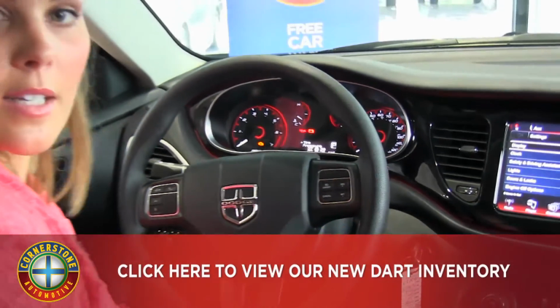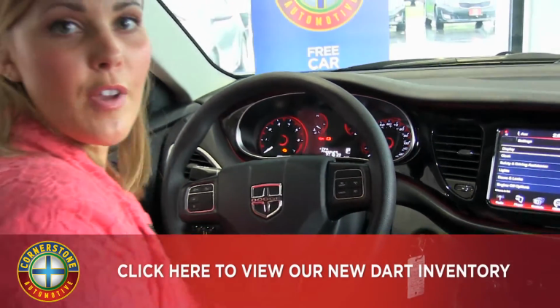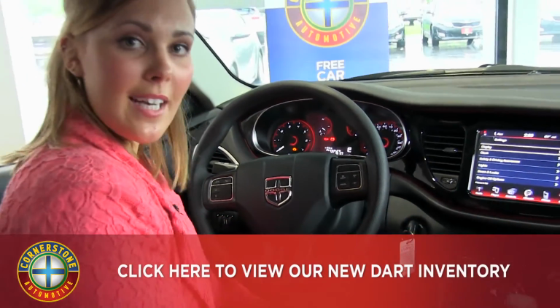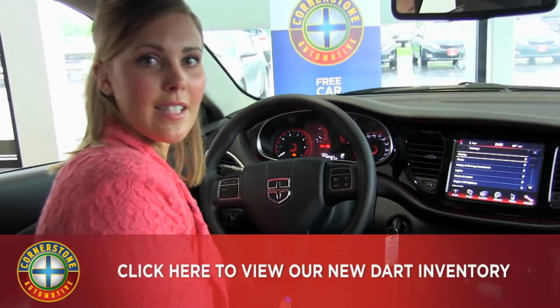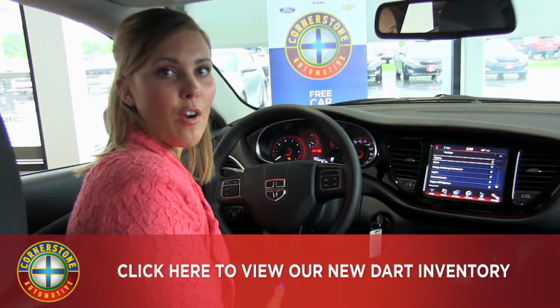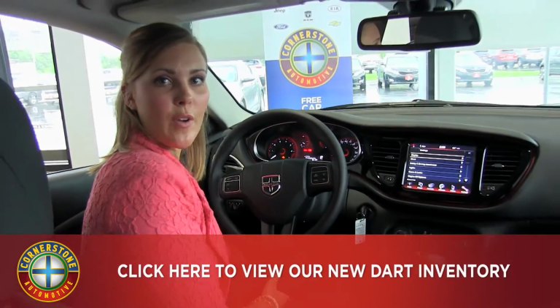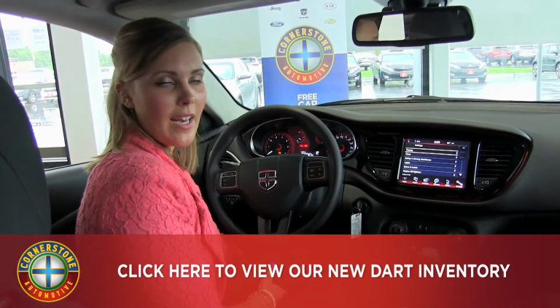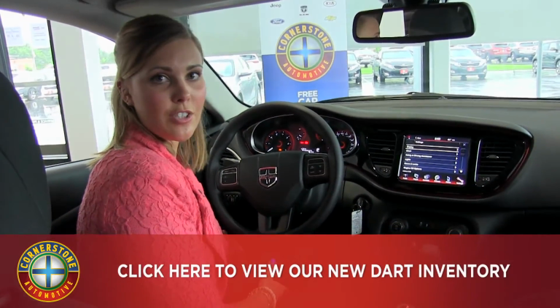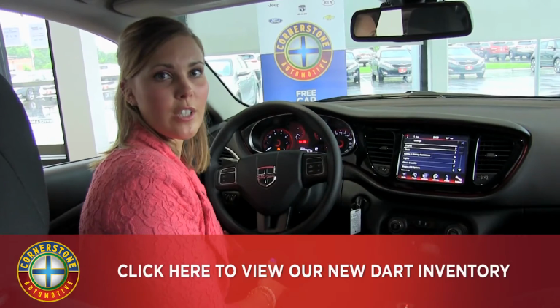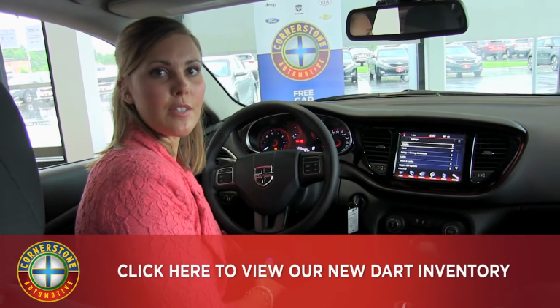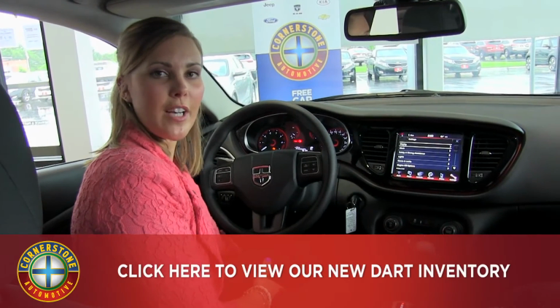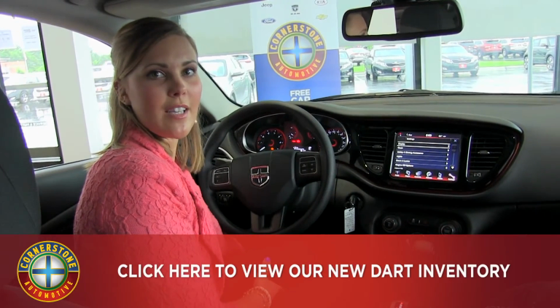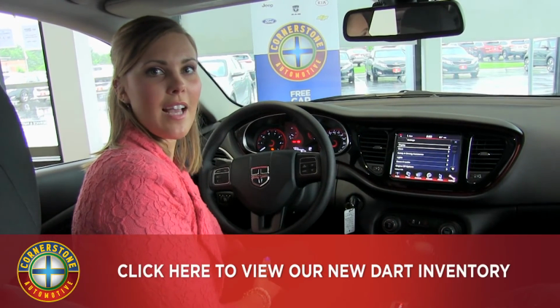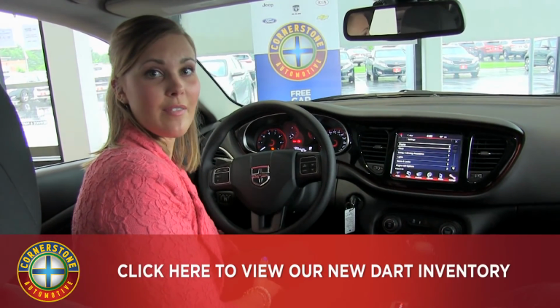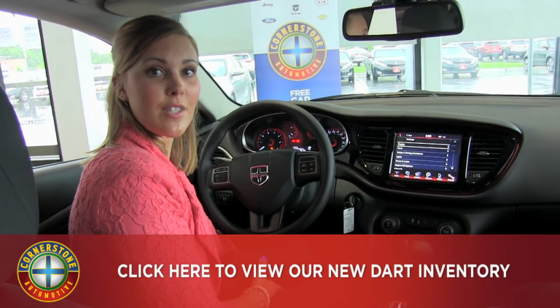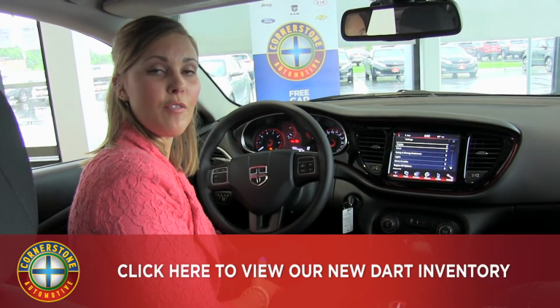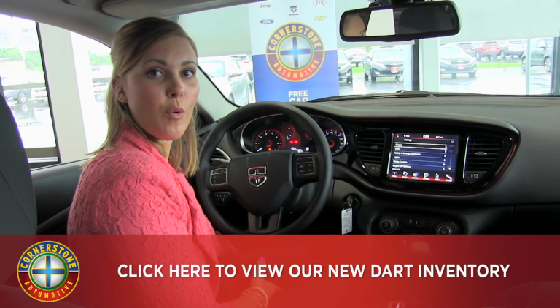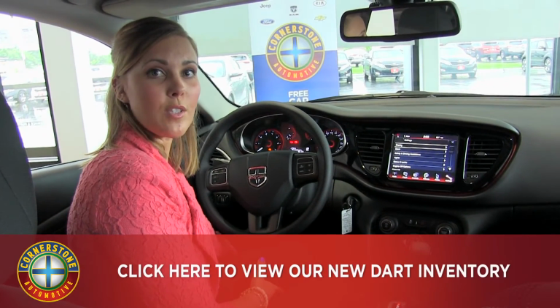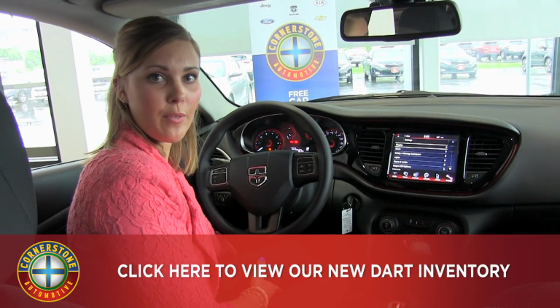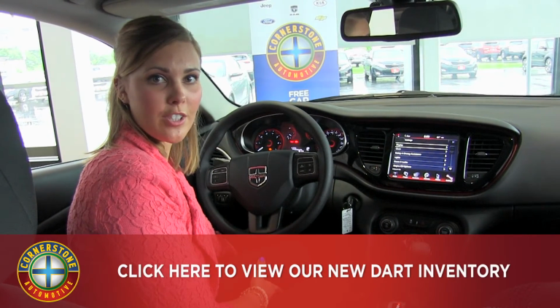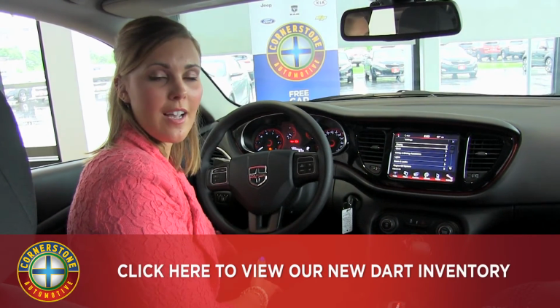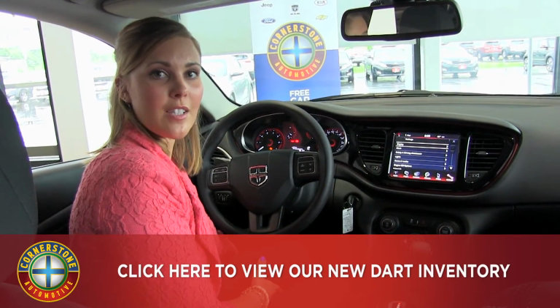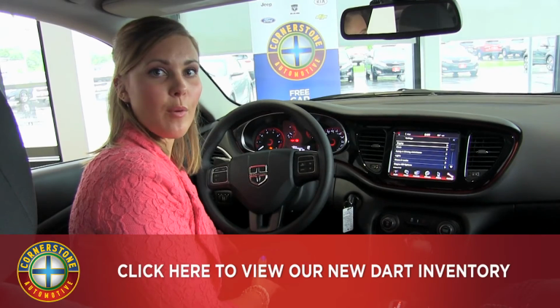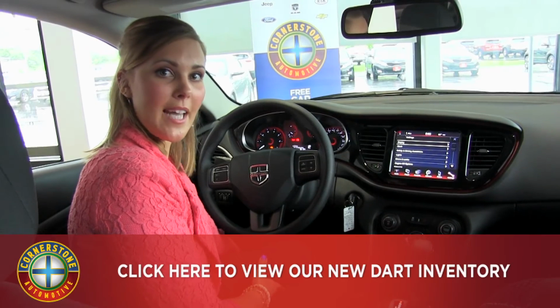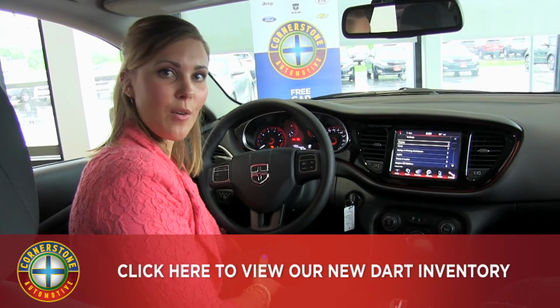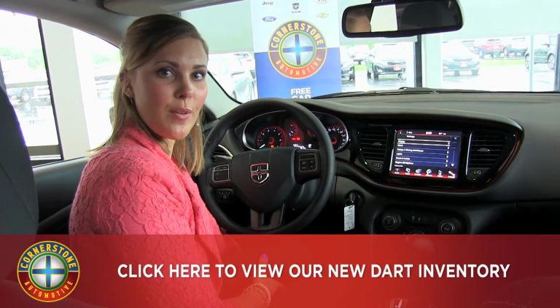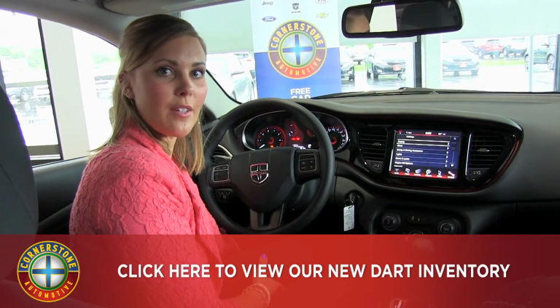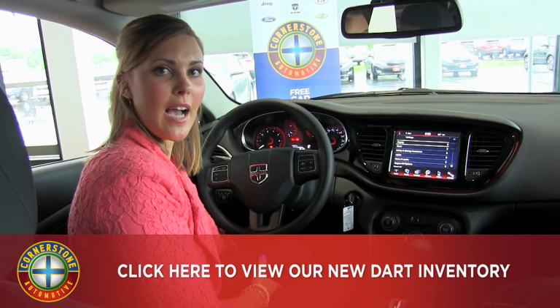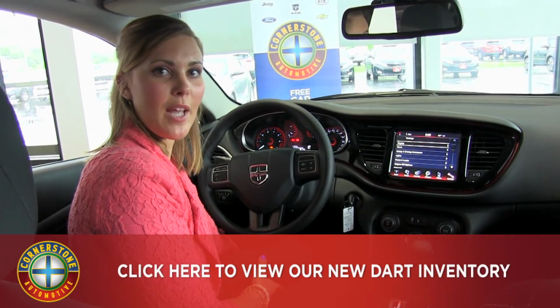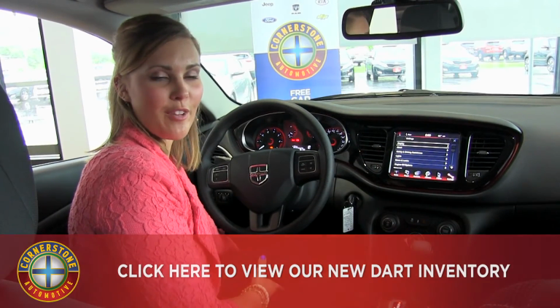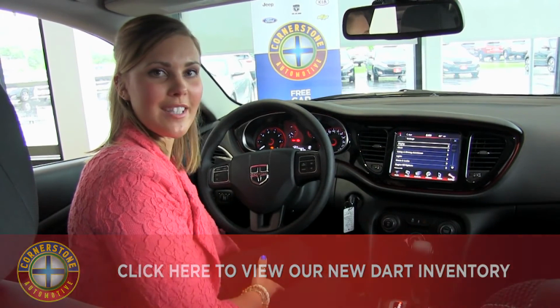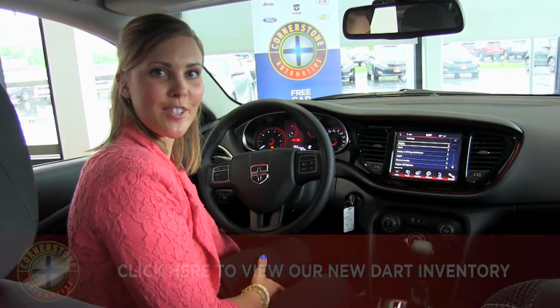If I missed anything today or if you have any additional questions, feel free to give us a call at 763-441-2300. Our website is cornerstoneauto.com and we look forward to seeing you soon.